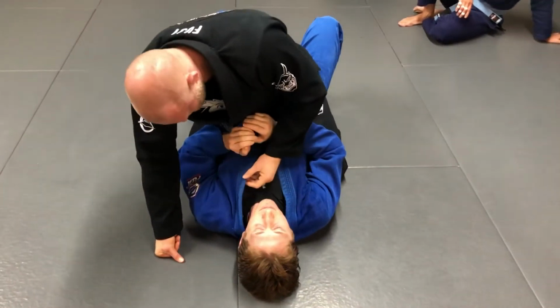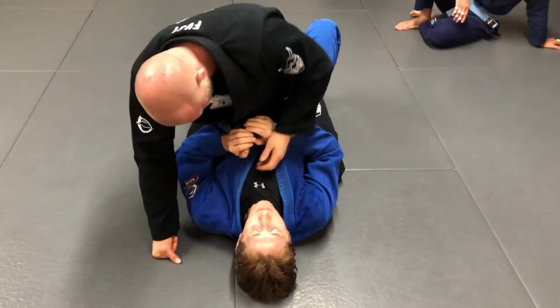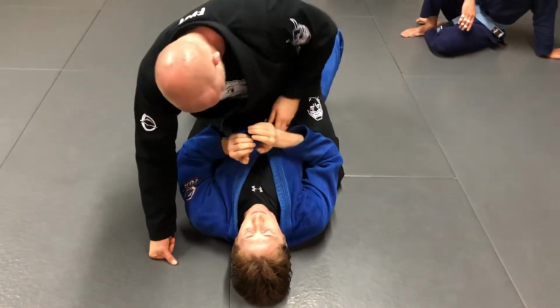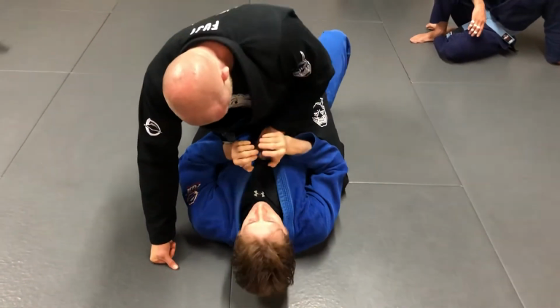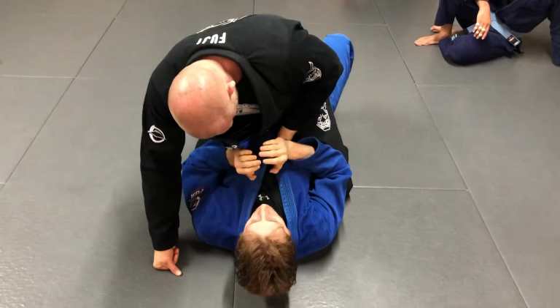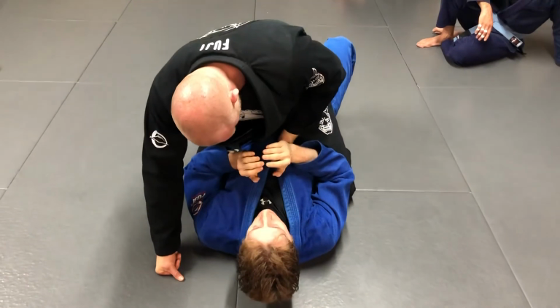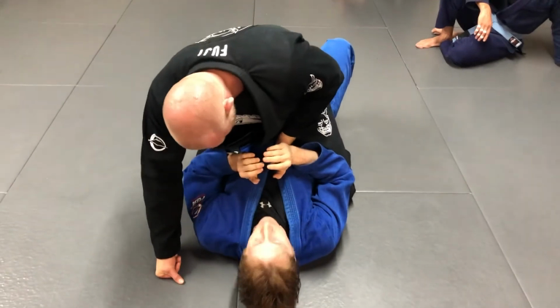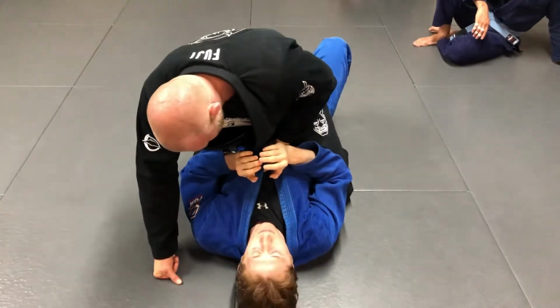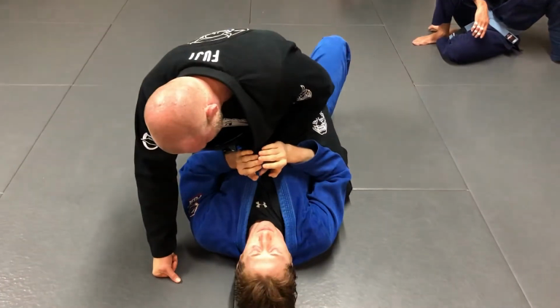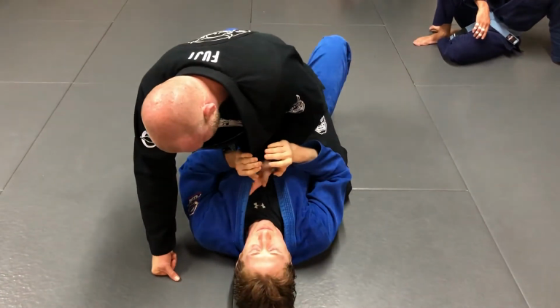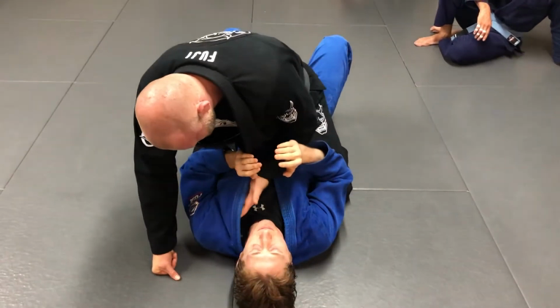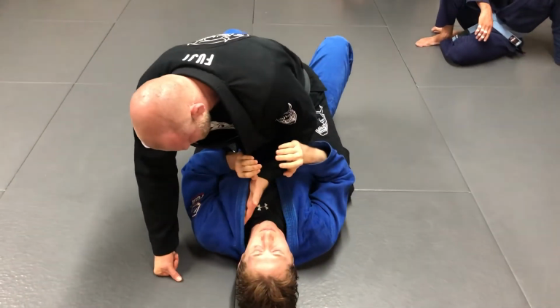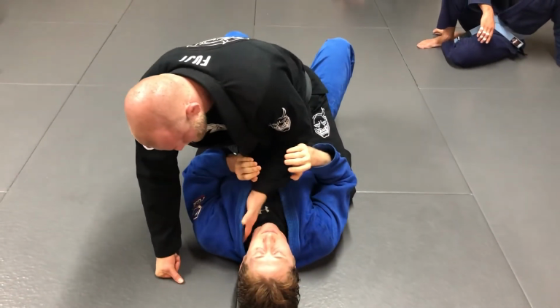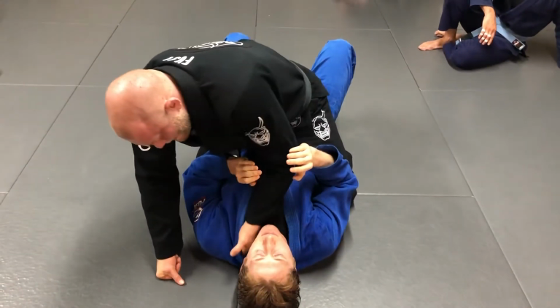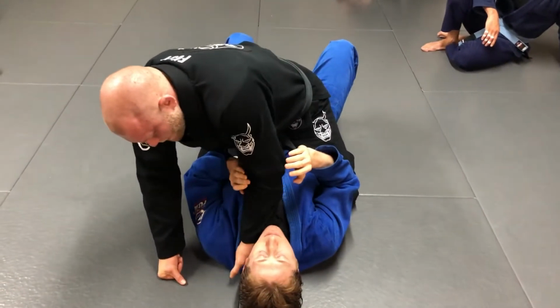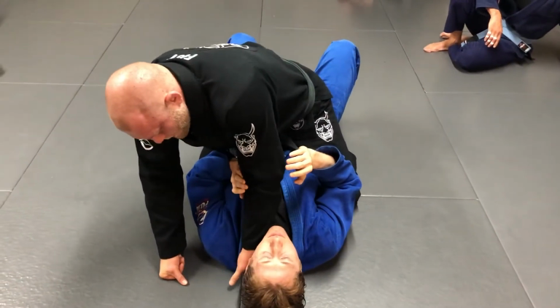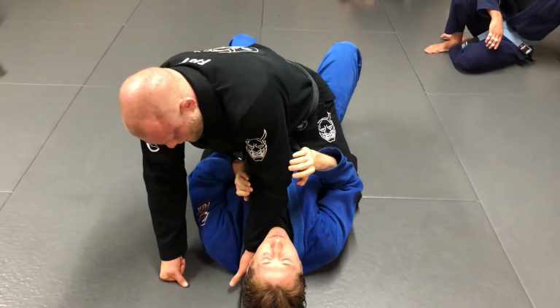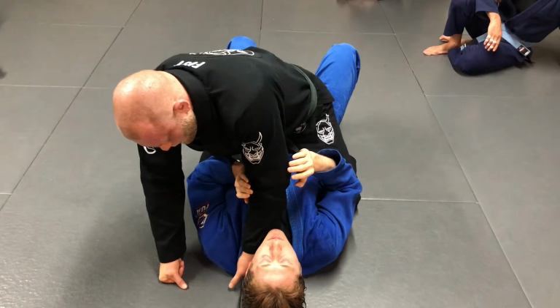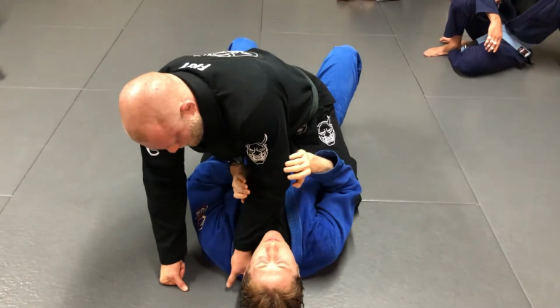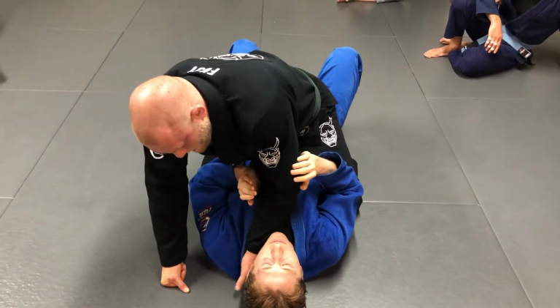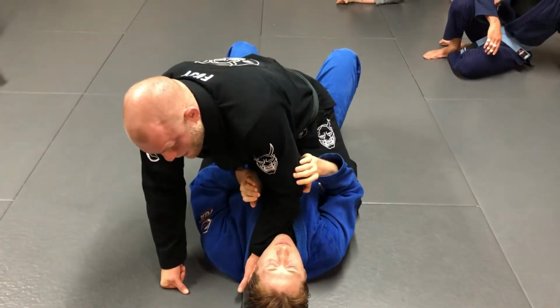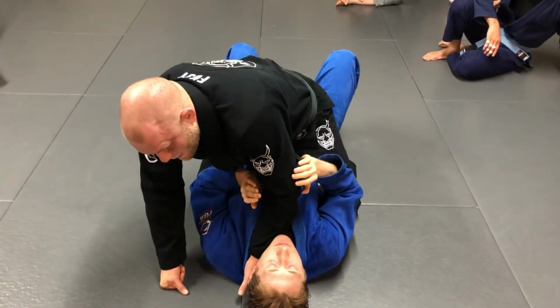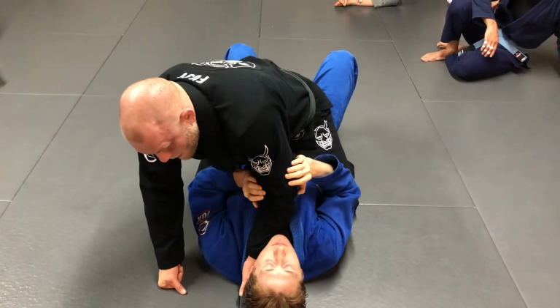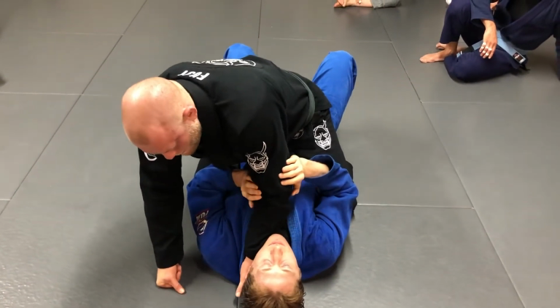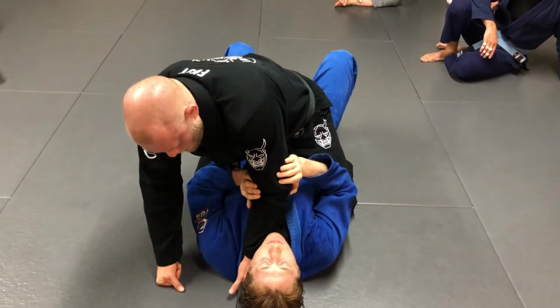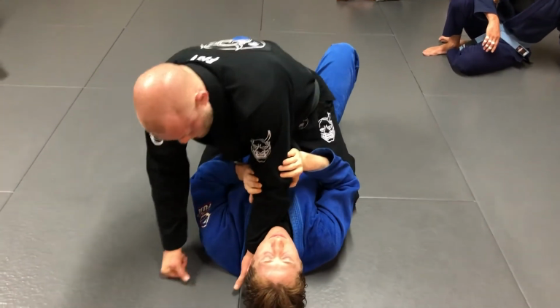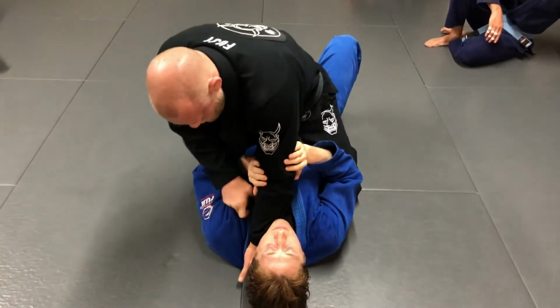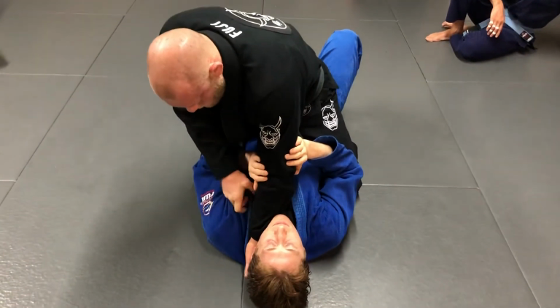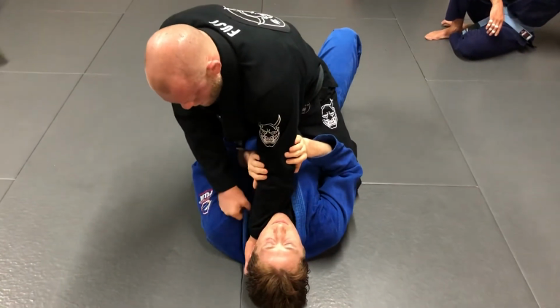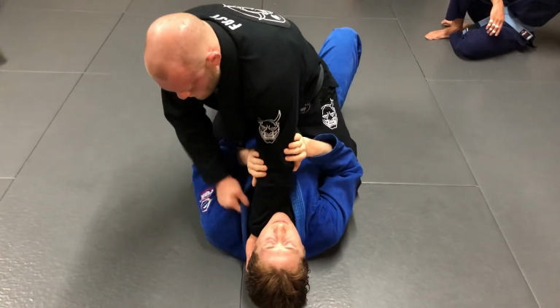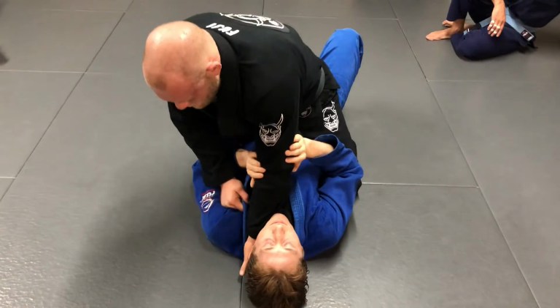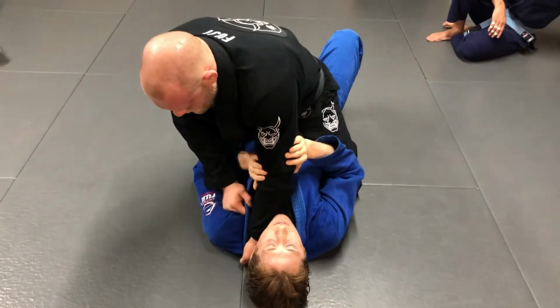Start low on your partner's lapel and slide your forefingers inside and get your knuckles all the way to the floor, and your wrists have to be in contact with their neck. Once you do that, you're going to grab with your free hand and just pull some of the slack out.